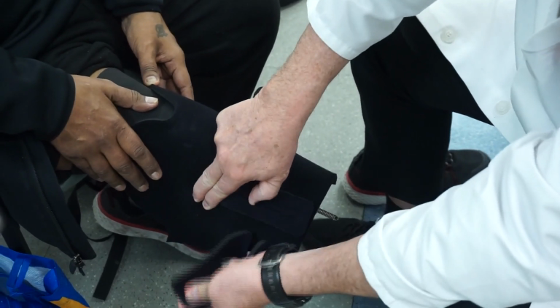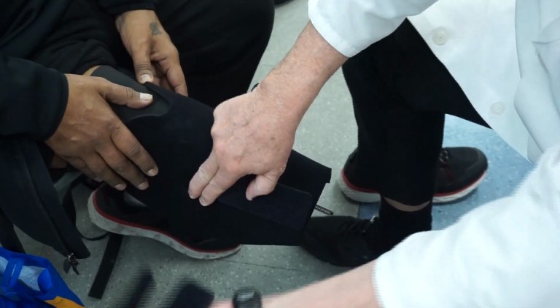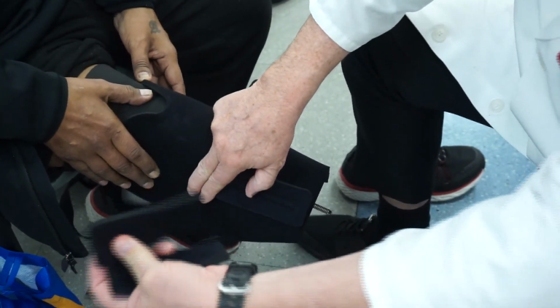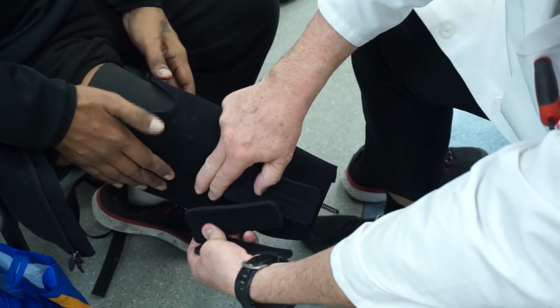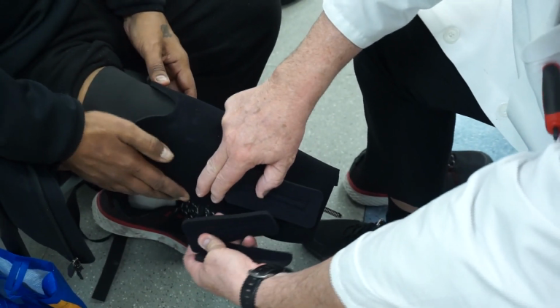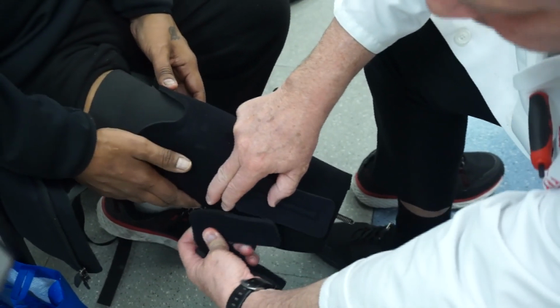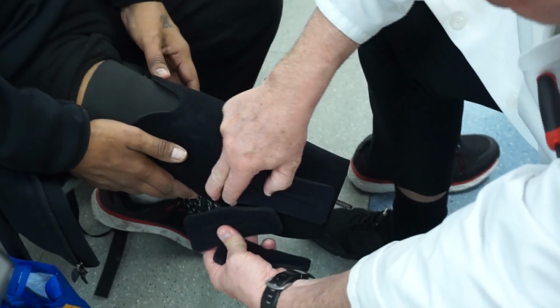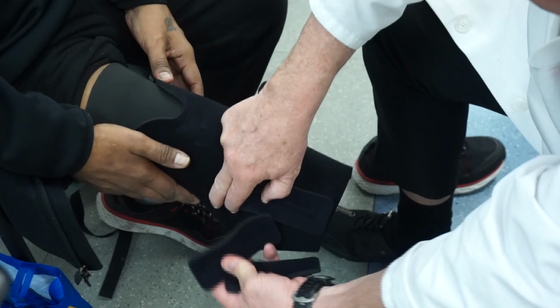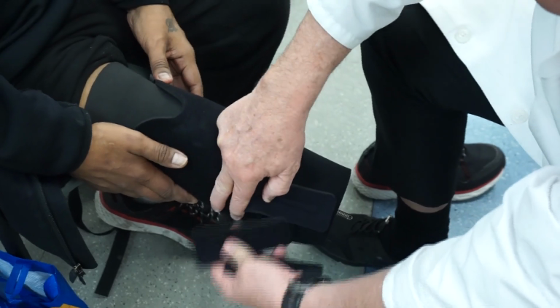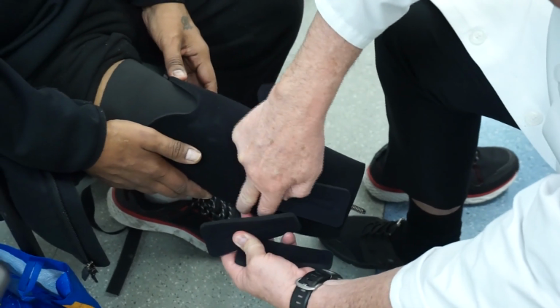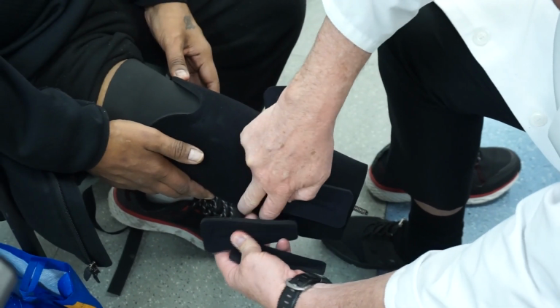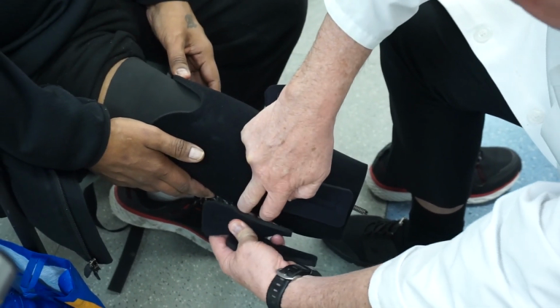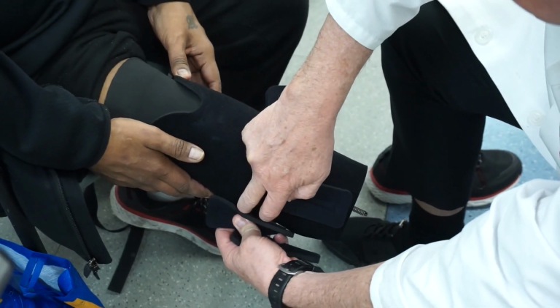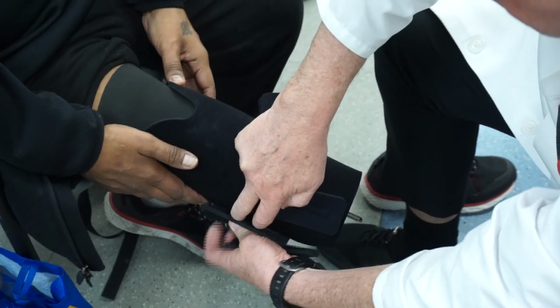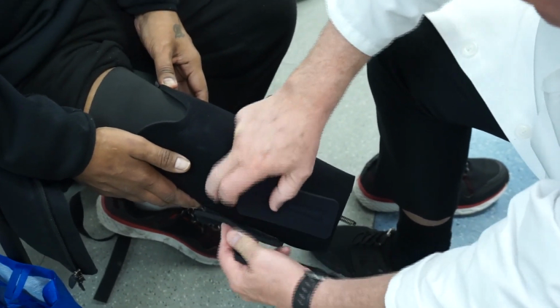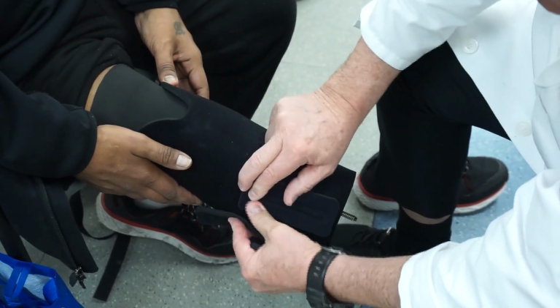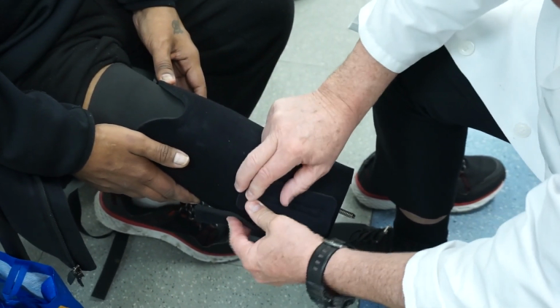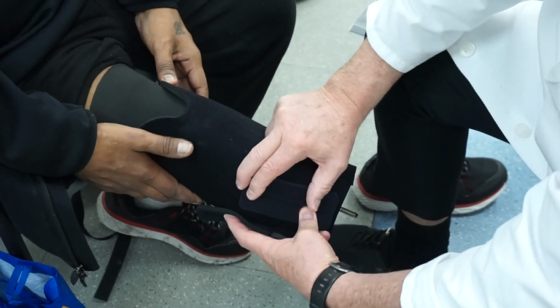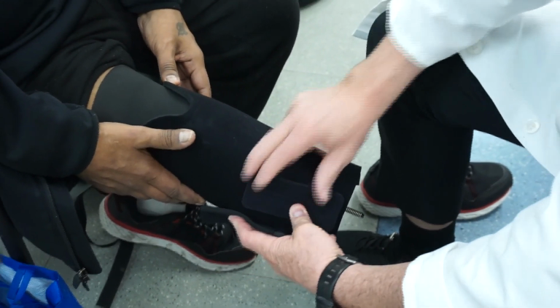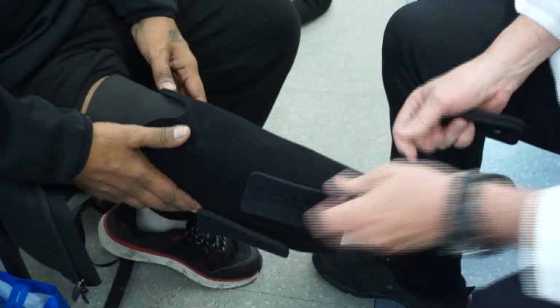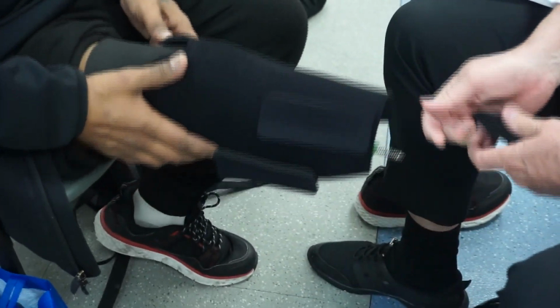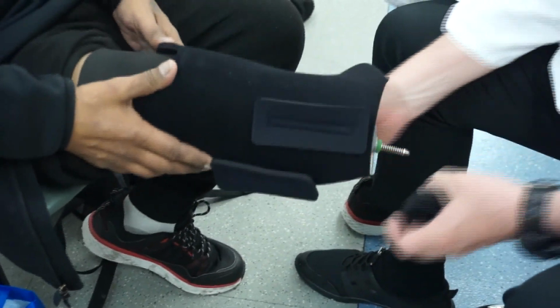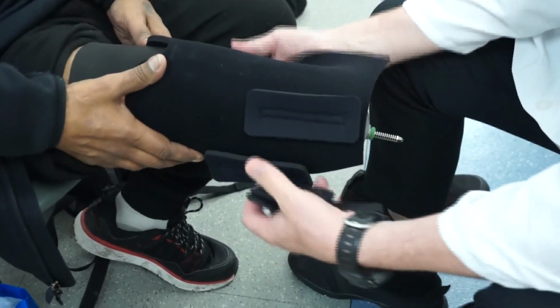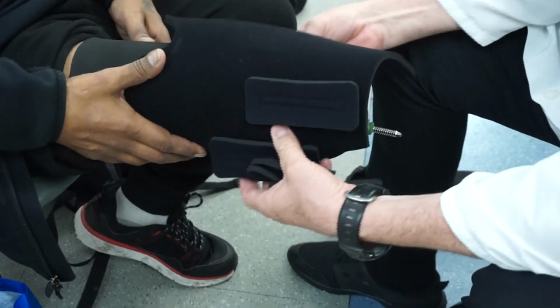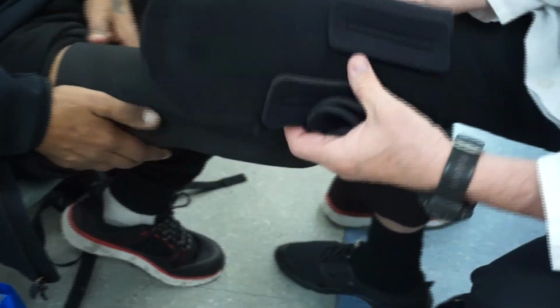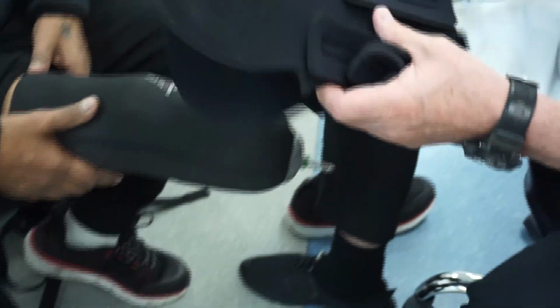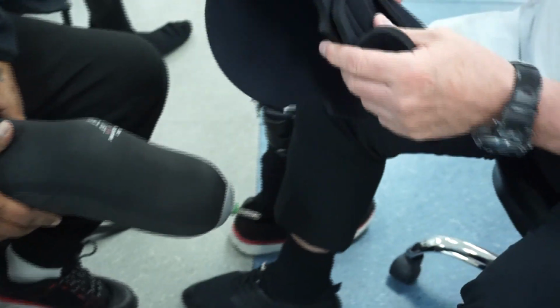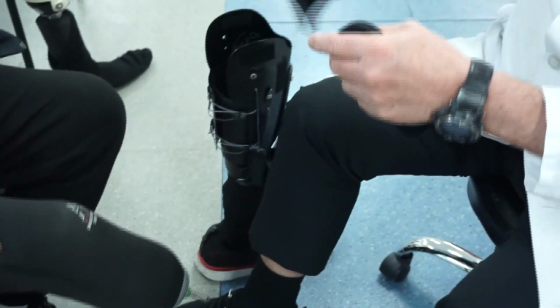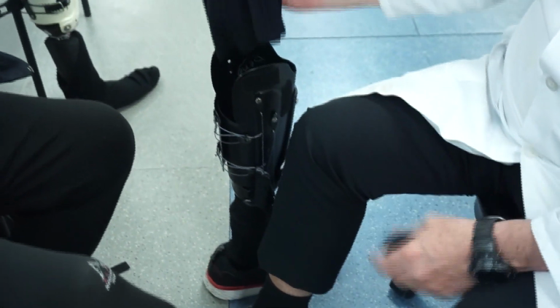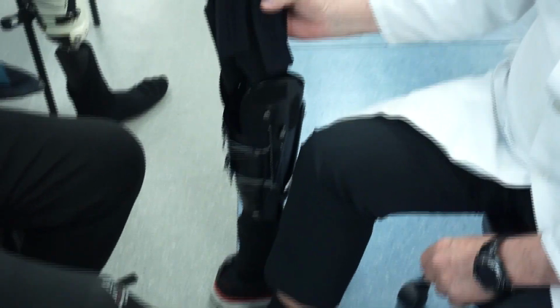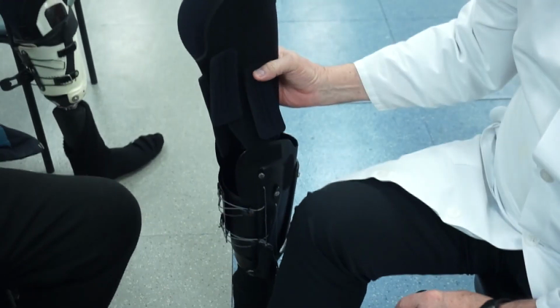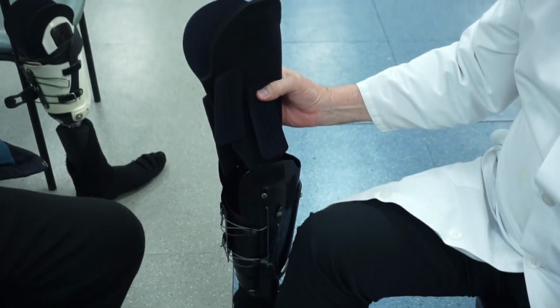Our pad kits easily fit to where you need them and allow us to do that. Then you remove this and put it back in the socket.